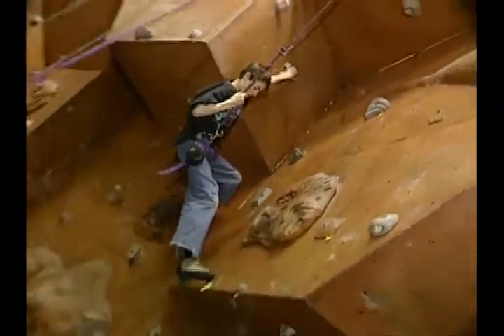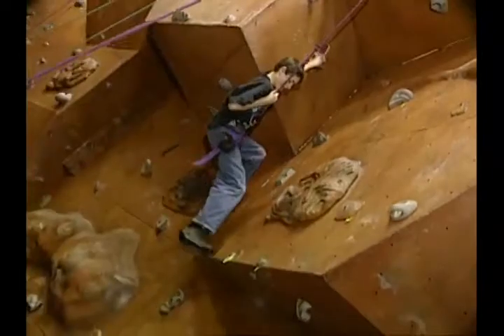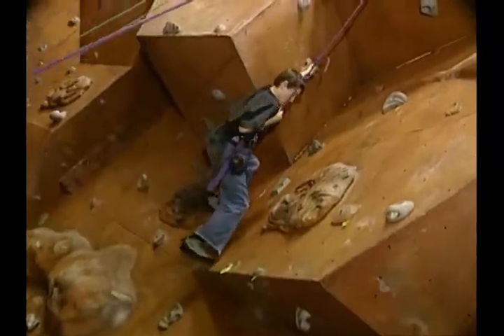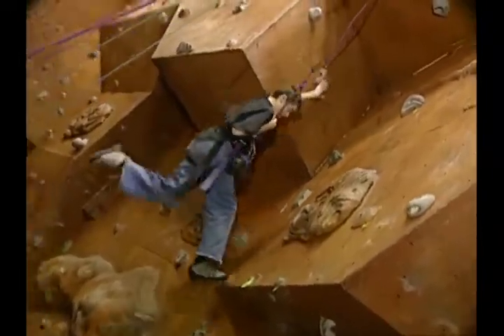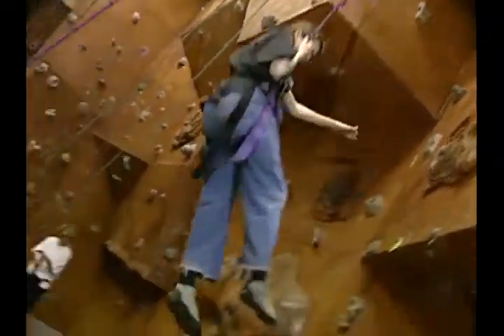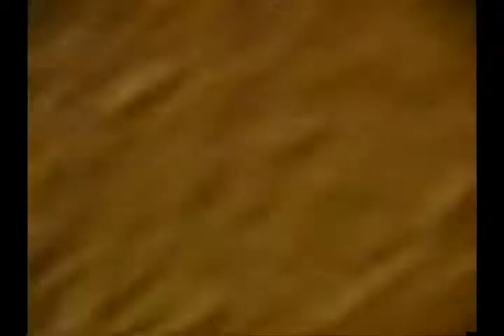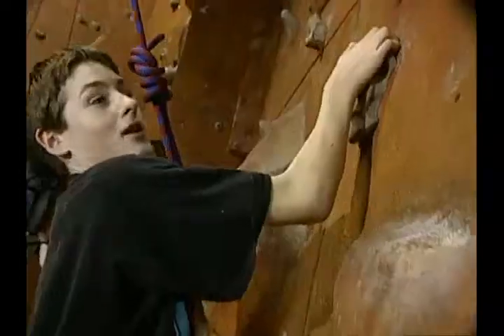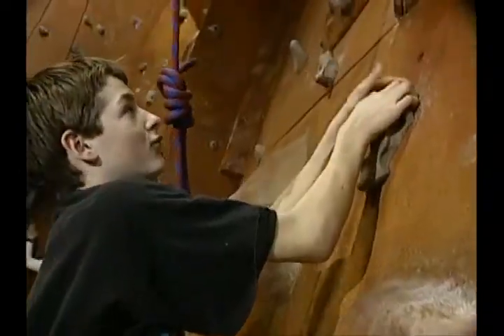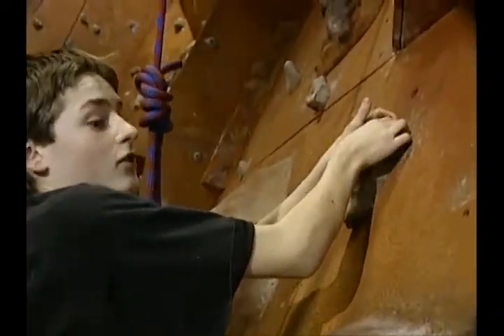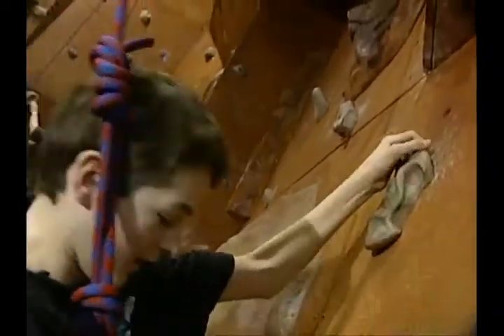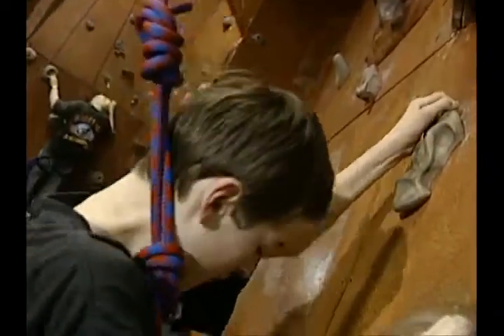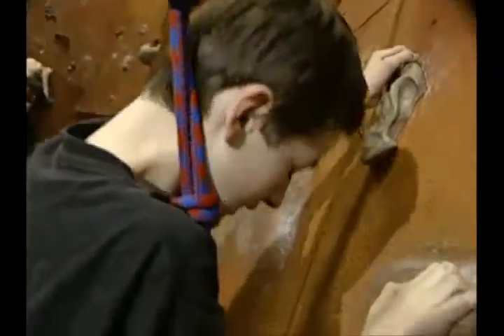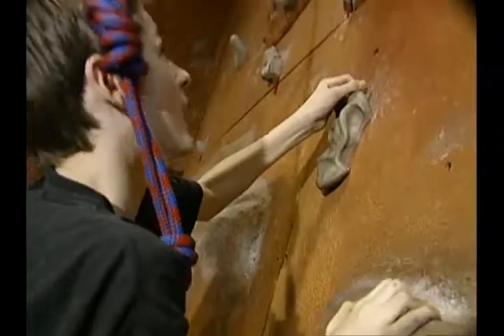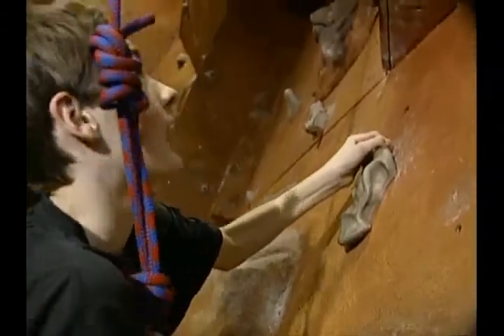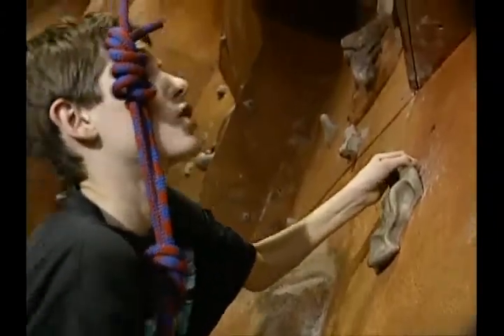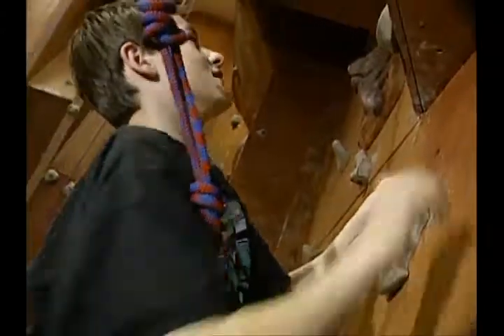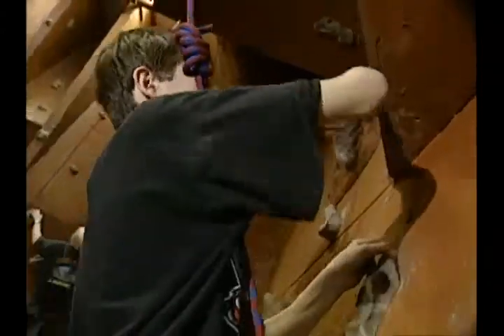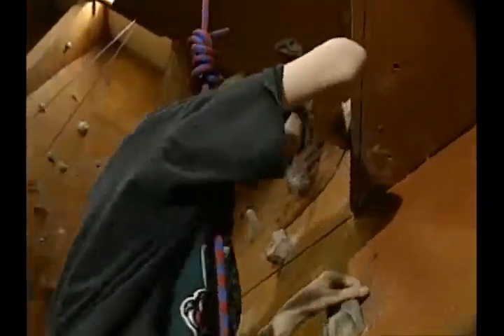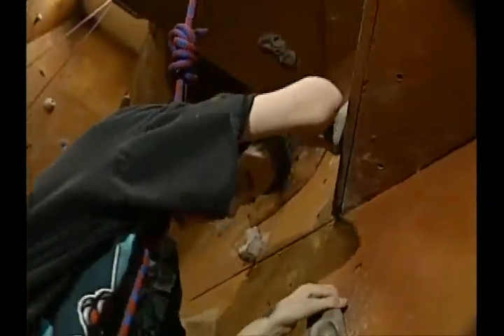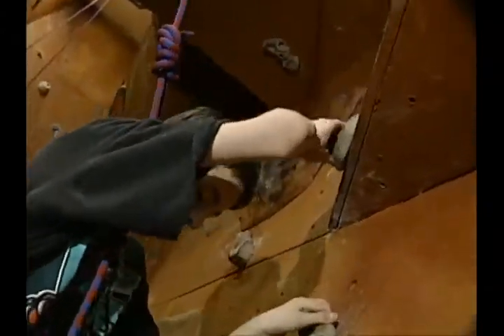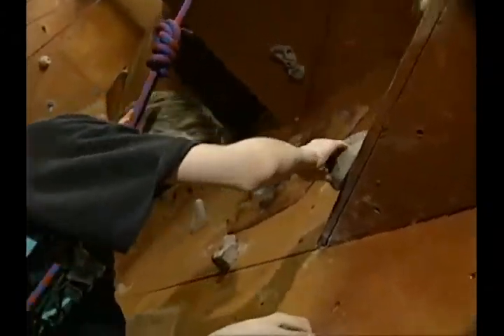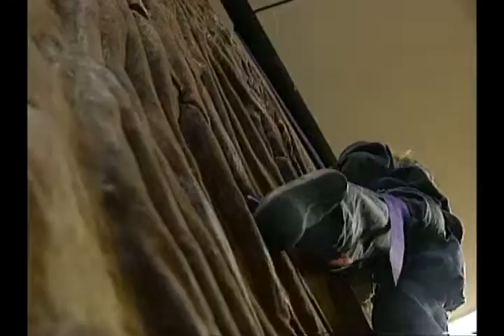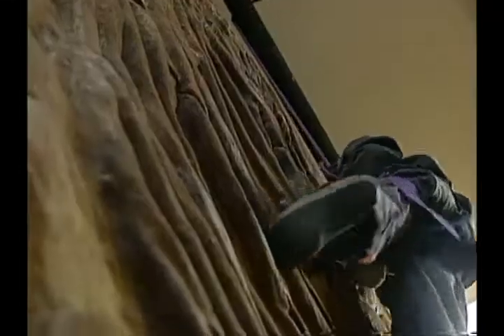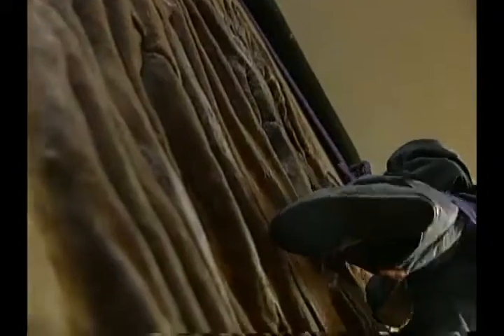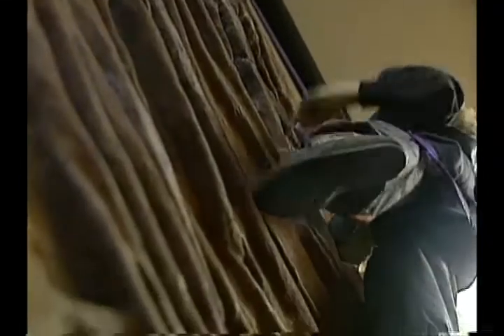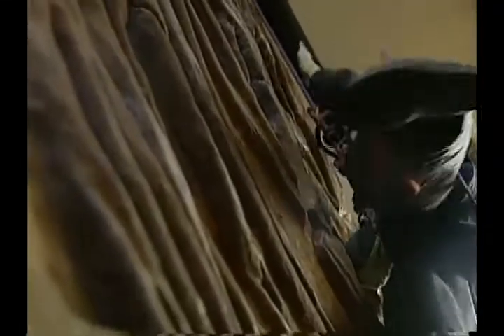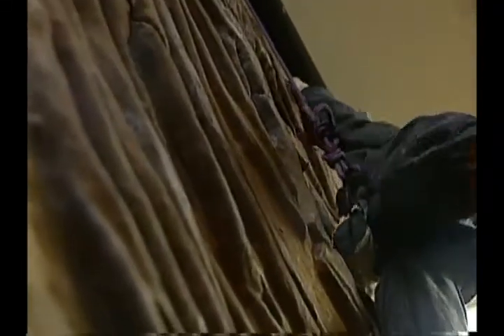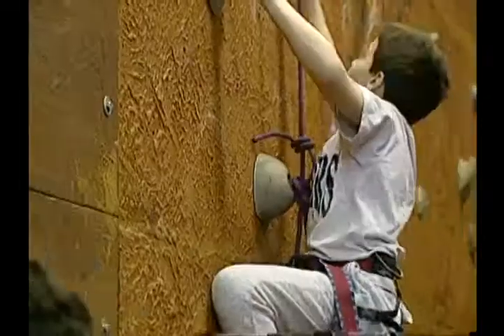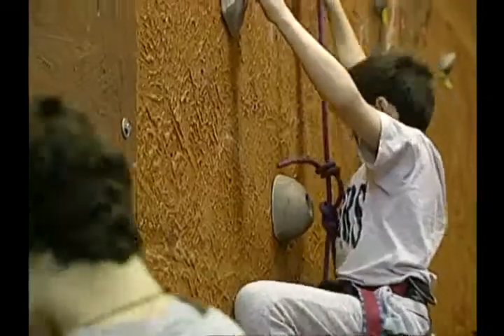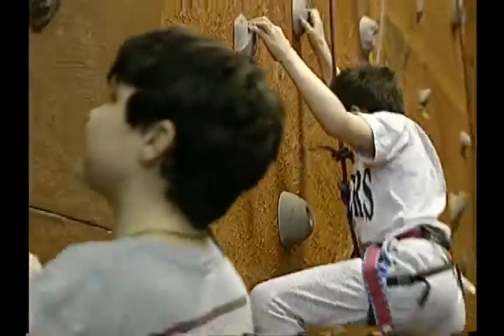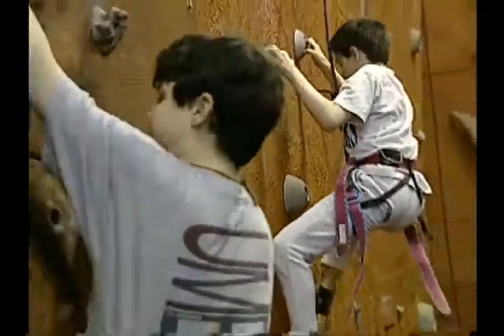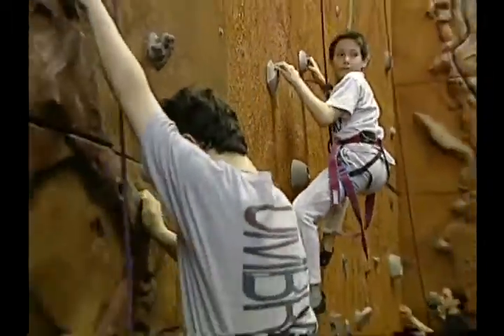Indoor rock climbing looks like fun, doesn't it? I've been climbing for two years now, and I haven't stopped since because I think it's a challenging thing to do. There's a lot of challenges on different kinds of walls, and it takes a lot of your energy.